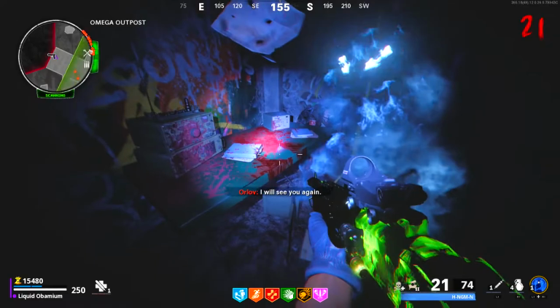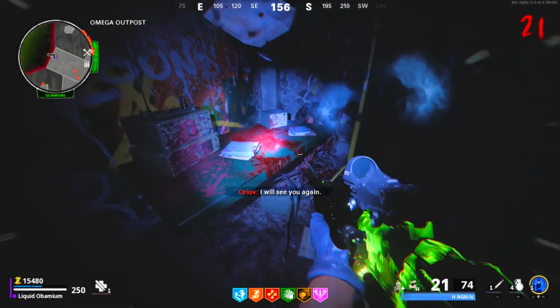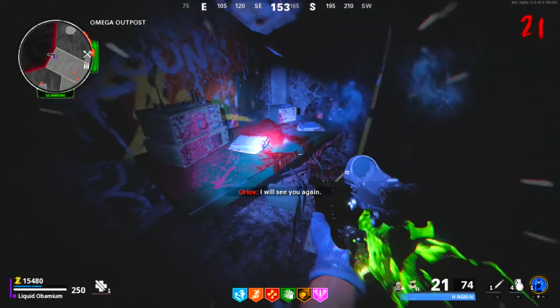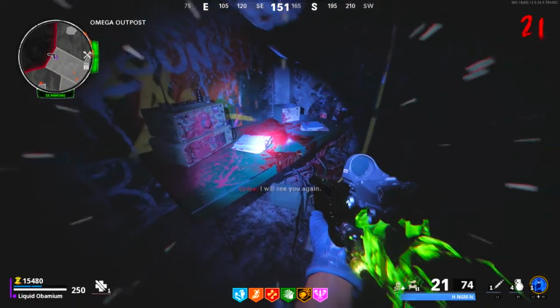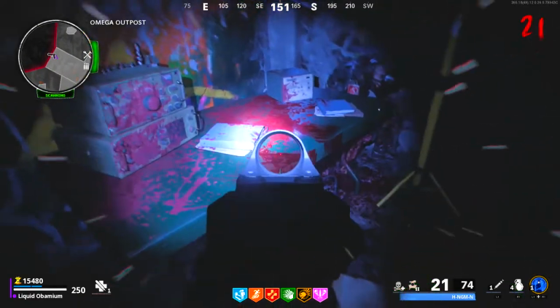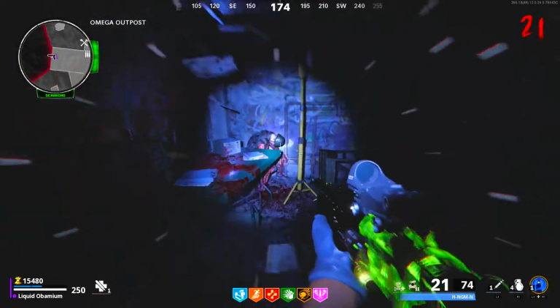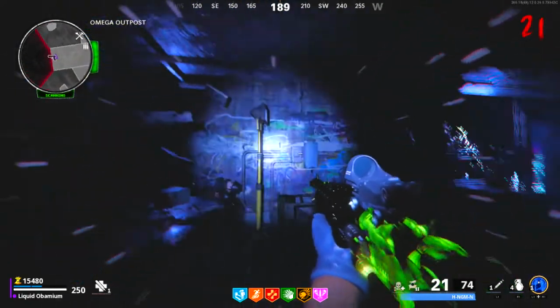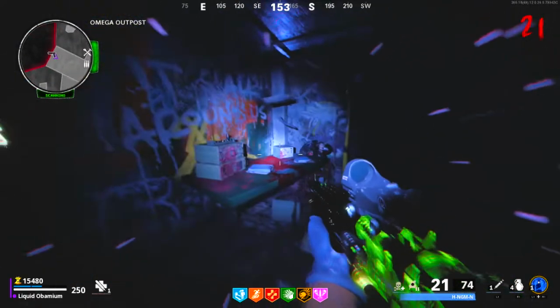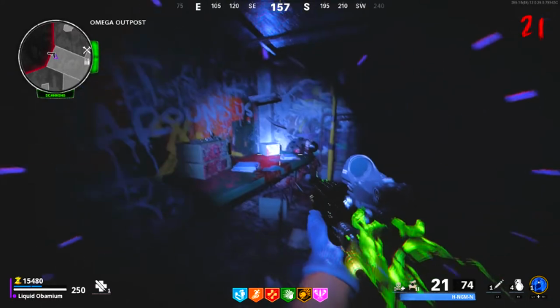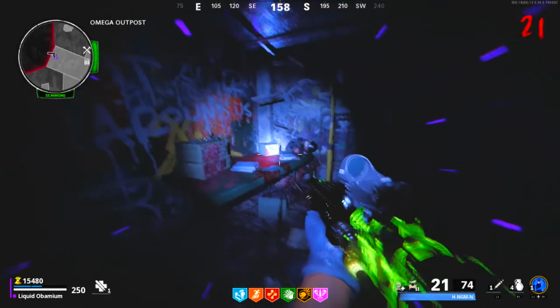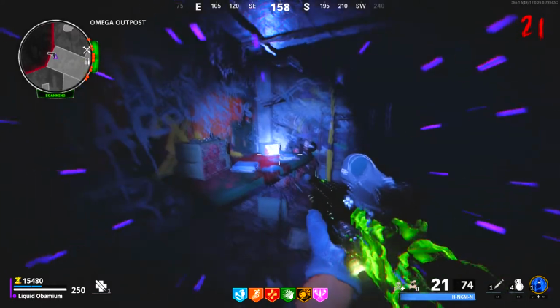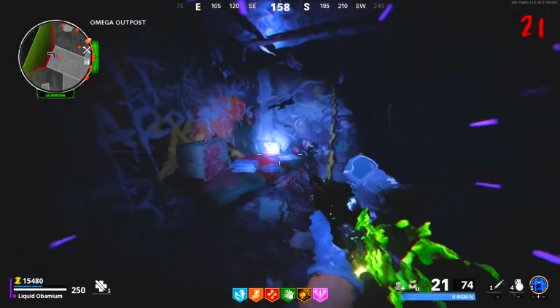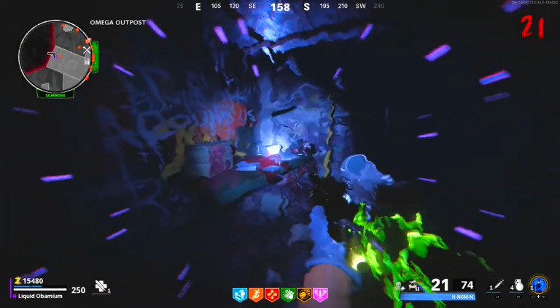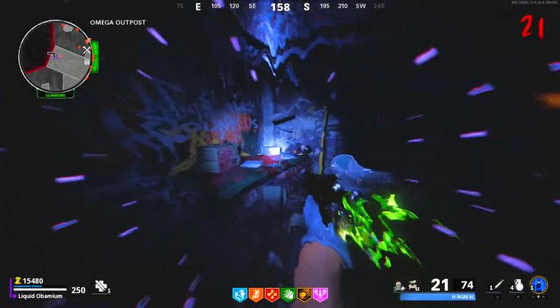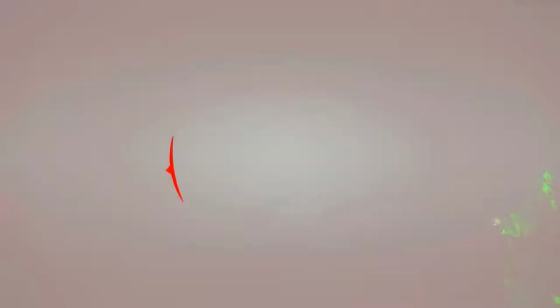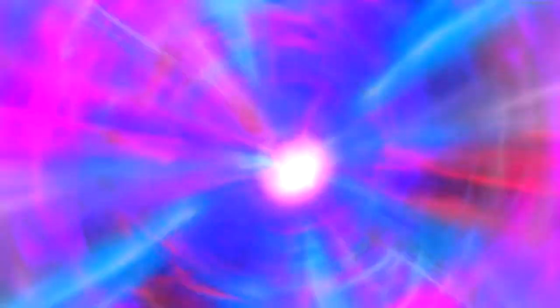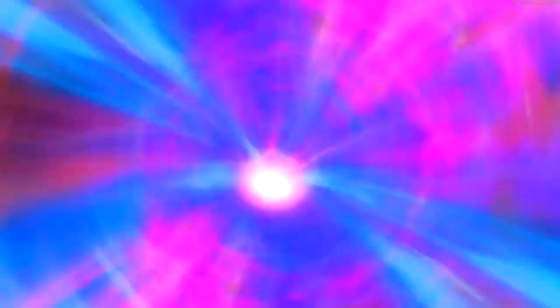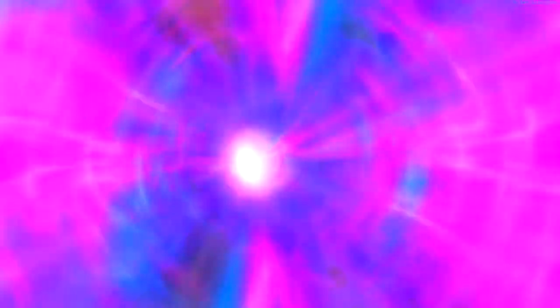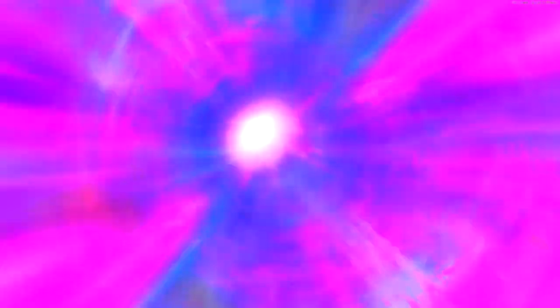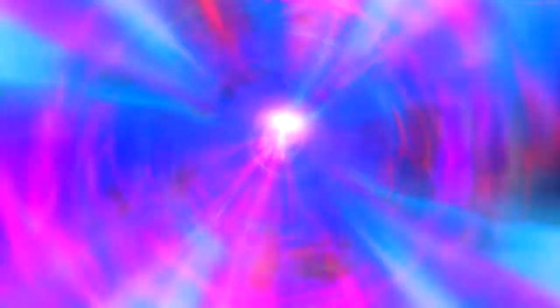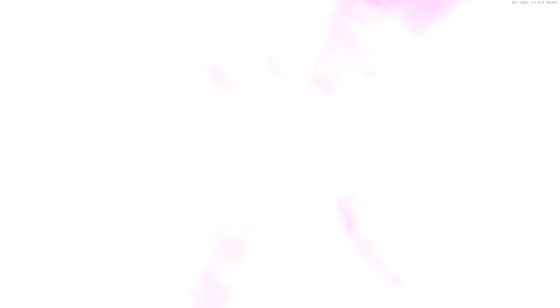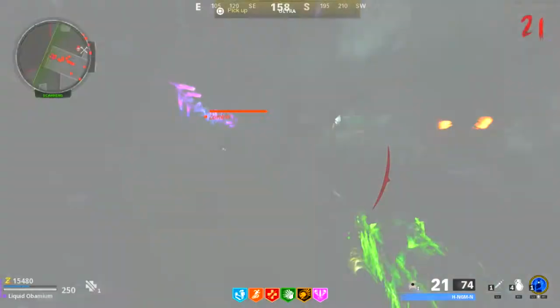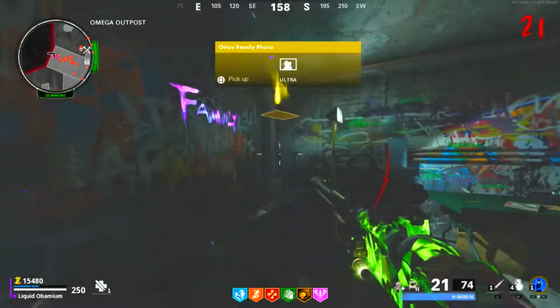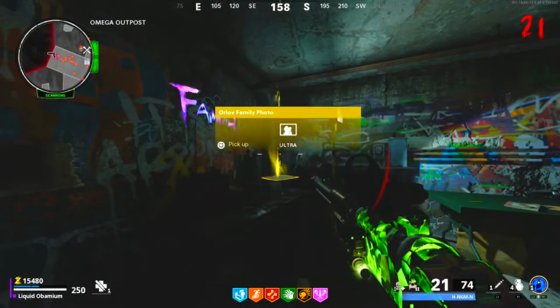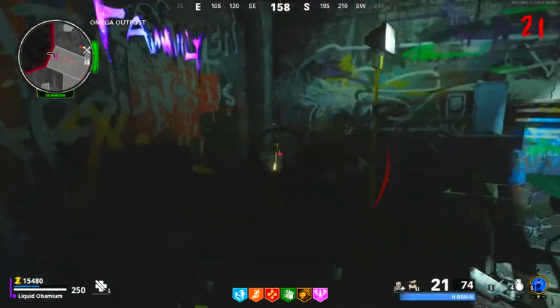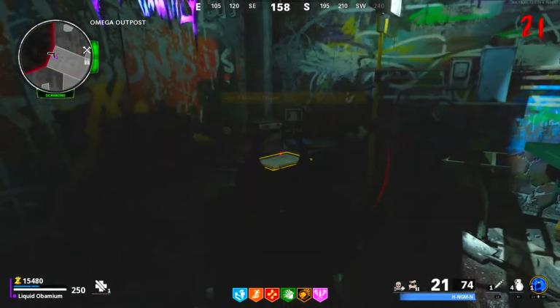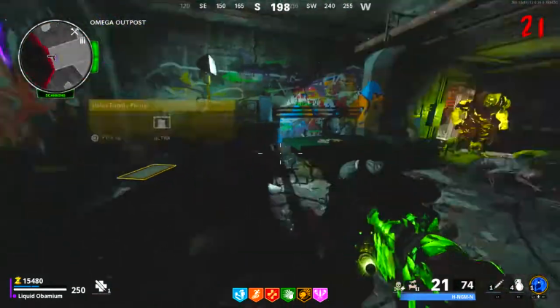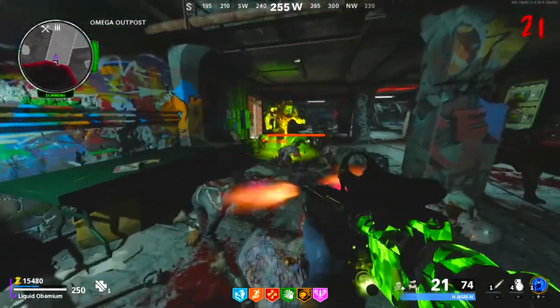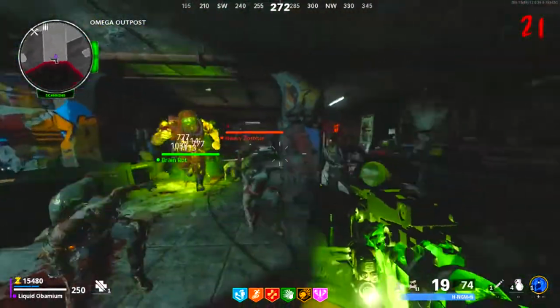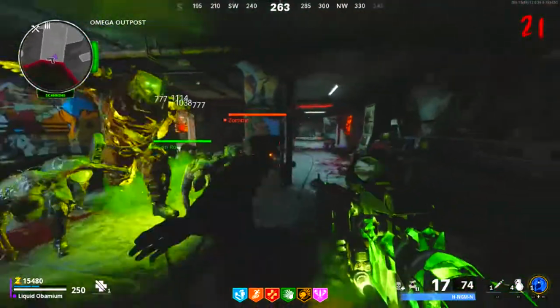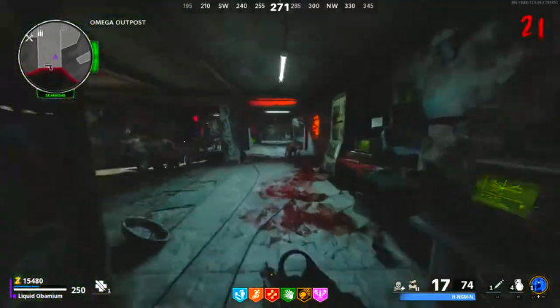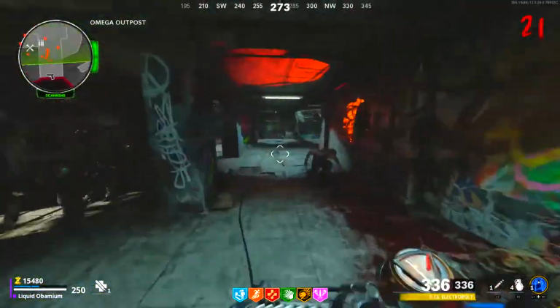When the quotes are done and you exit dark aether mode, a photo will spawn in the corner where the ghost was. Interacting with this photo will send all players to the boss fight, so if you aren't ready I recommend doing this side quest to get a good chance at a ray gun or just a good gun in general.